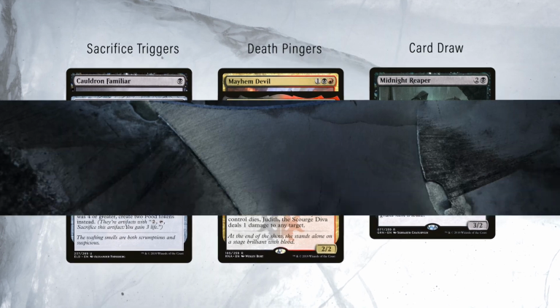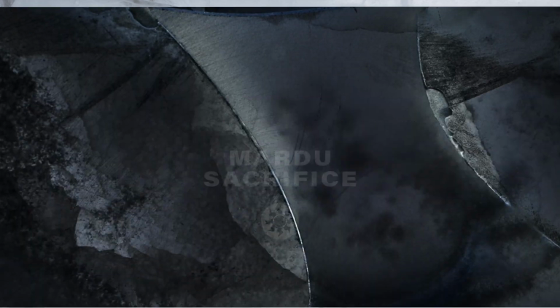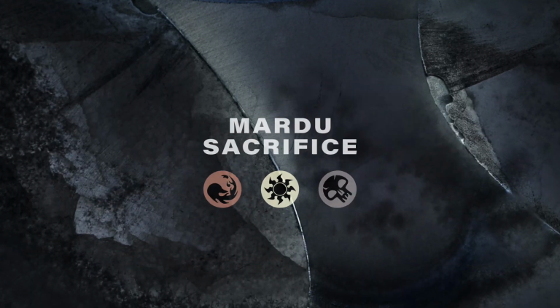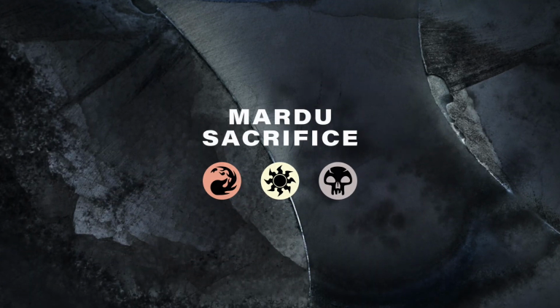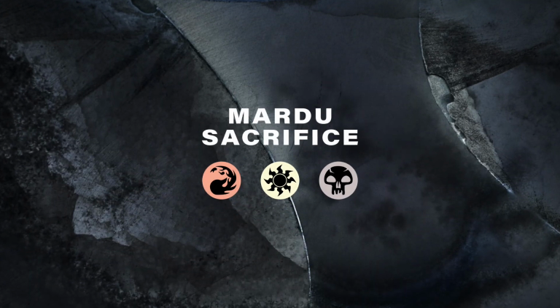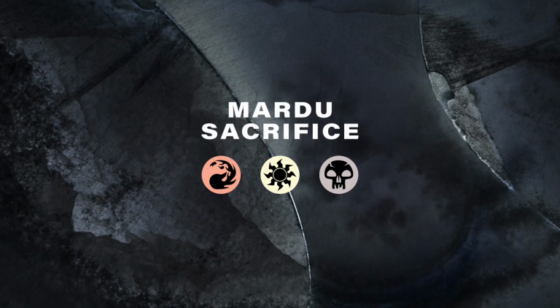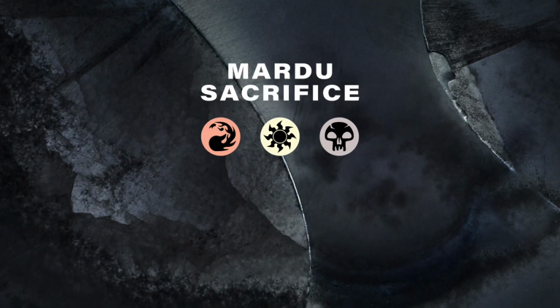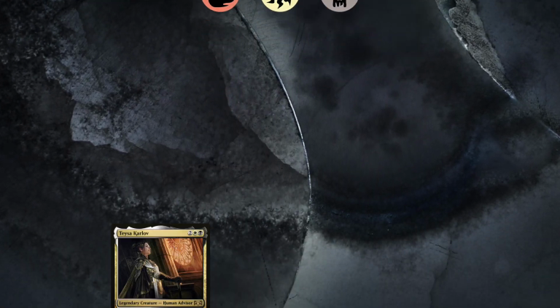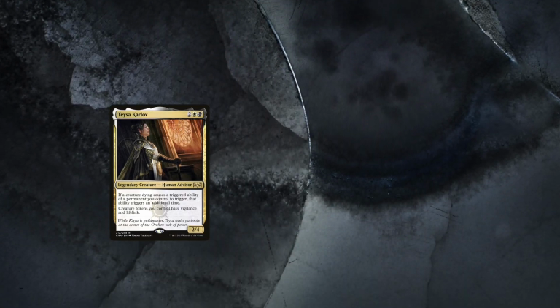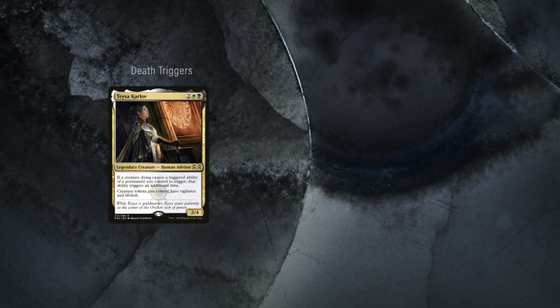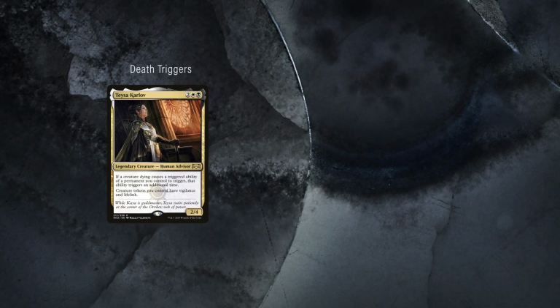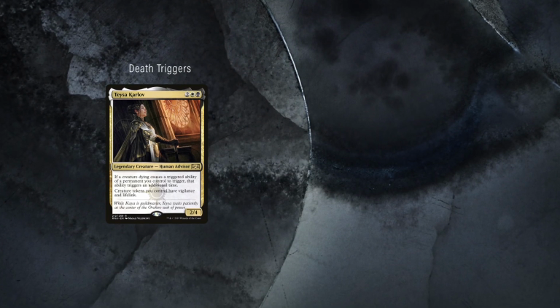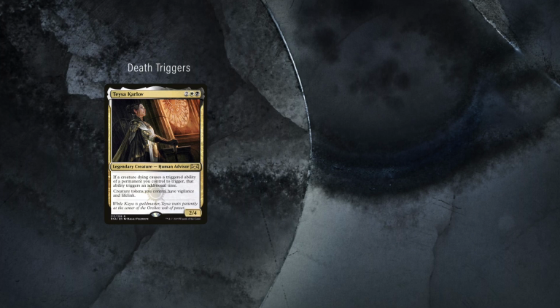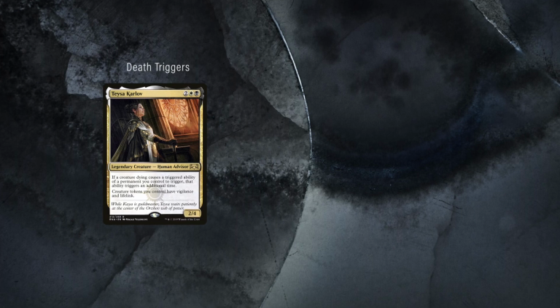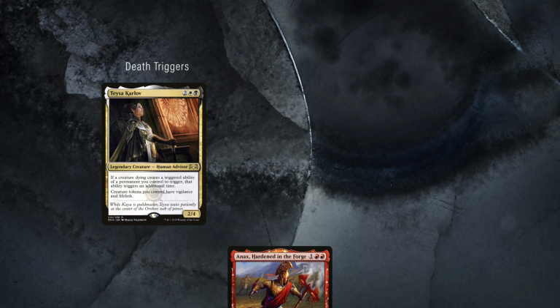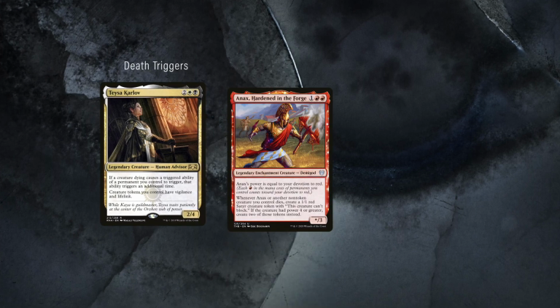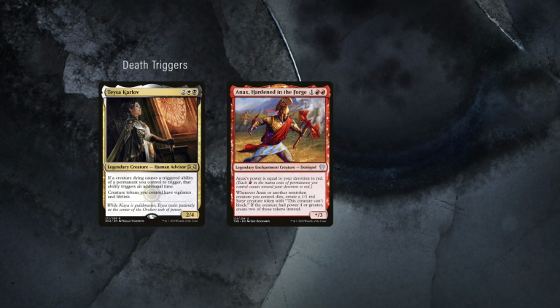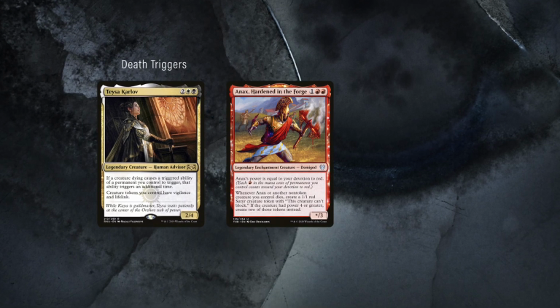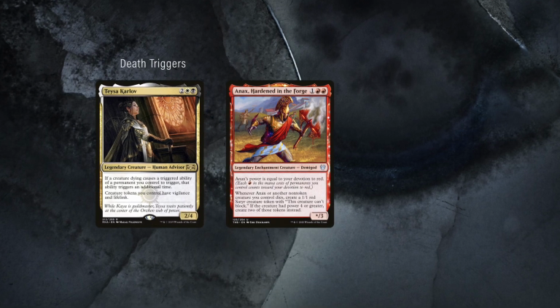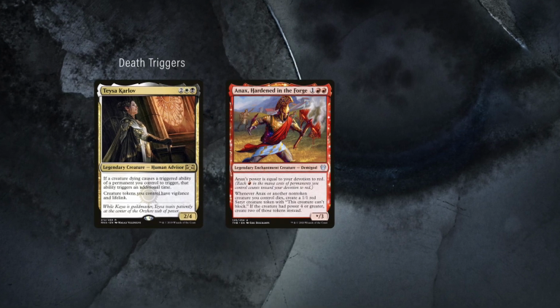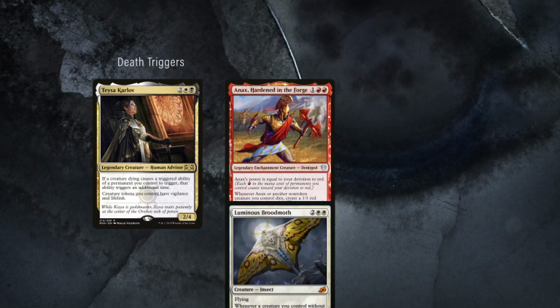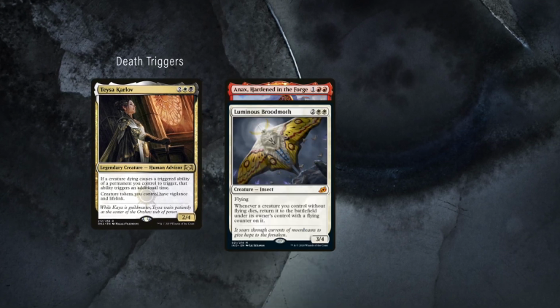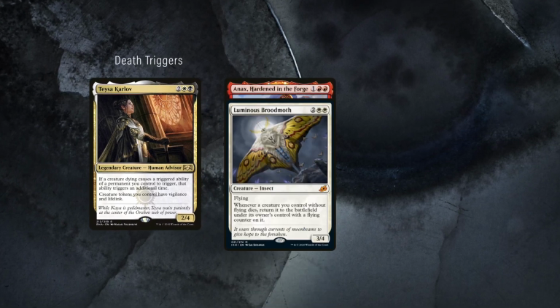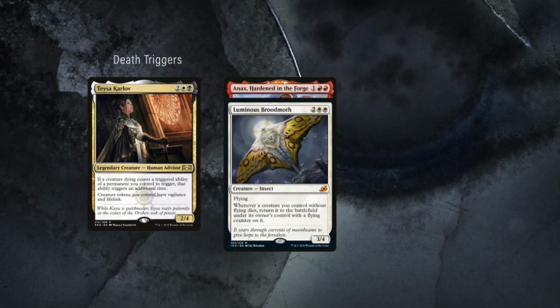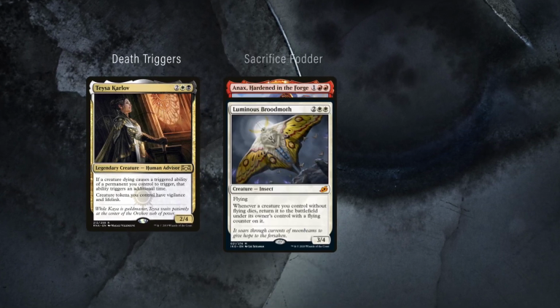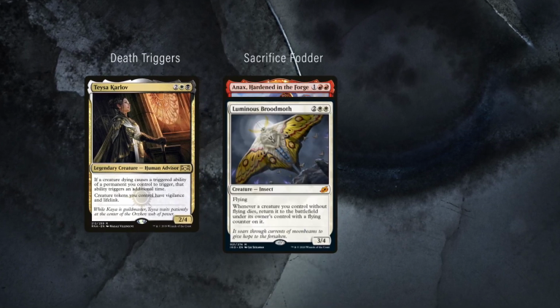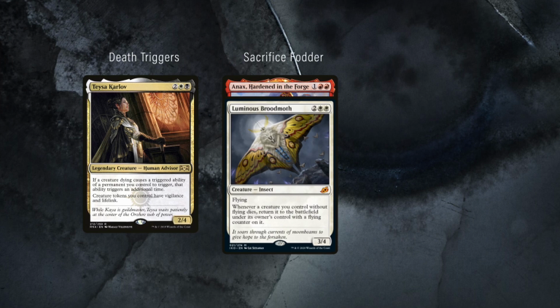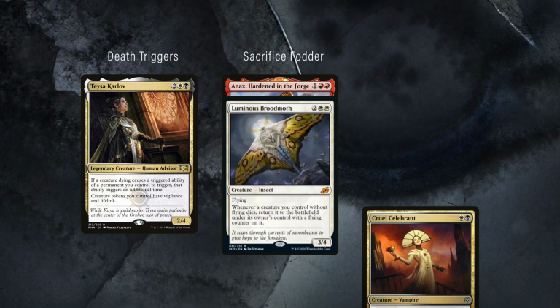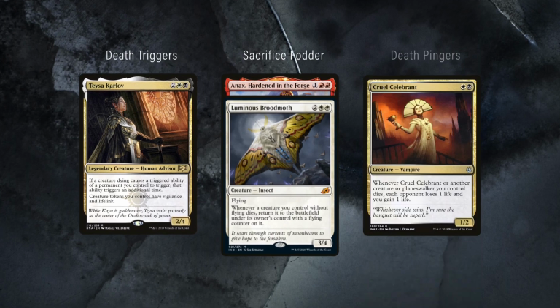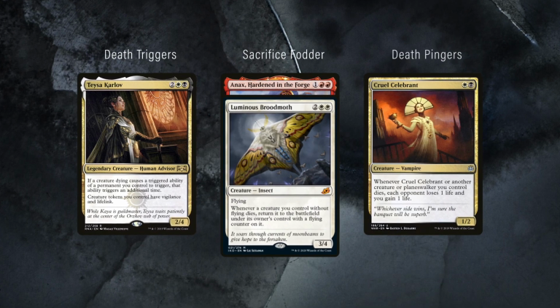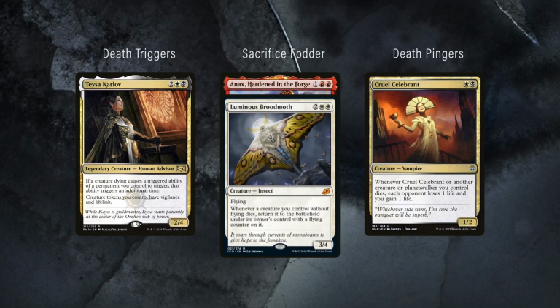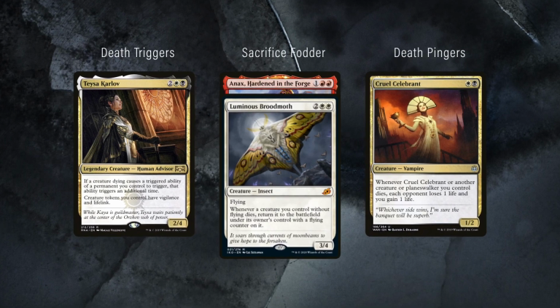A Mardu version of the deck might use cards like Teysa Karlov to double up on death triggers, while Anje's Ravager in the Forge and Luminous Broodmoth provide sacrifice value while Cruel Celebrant closes out the game.